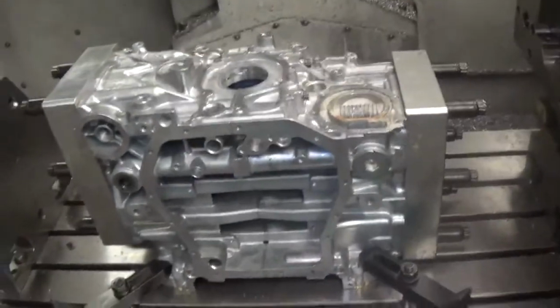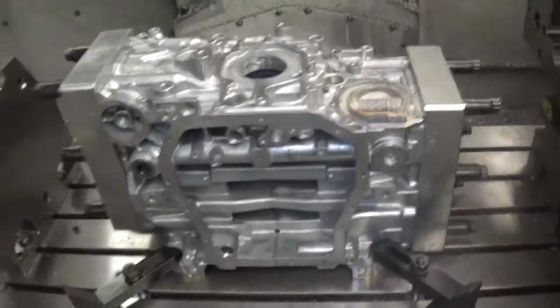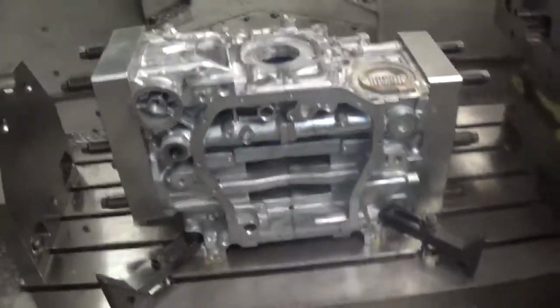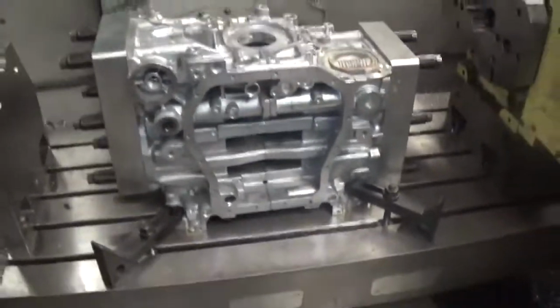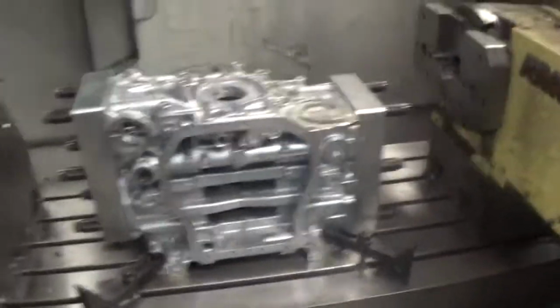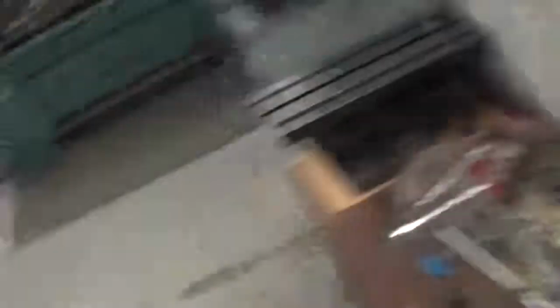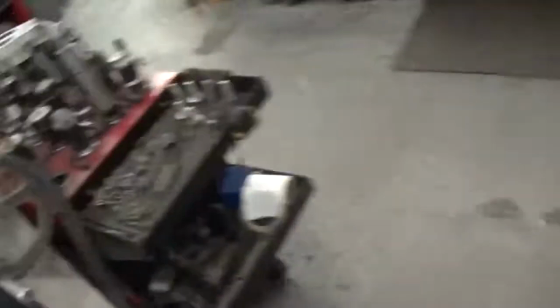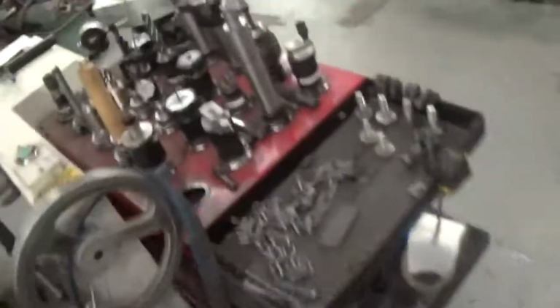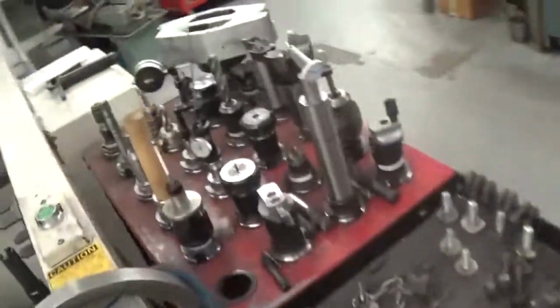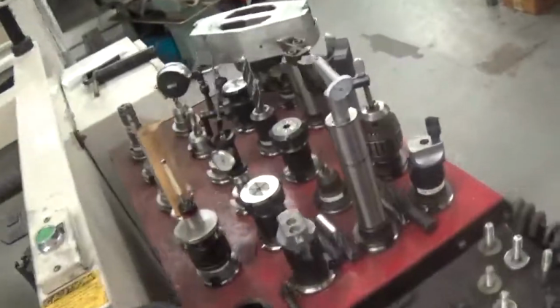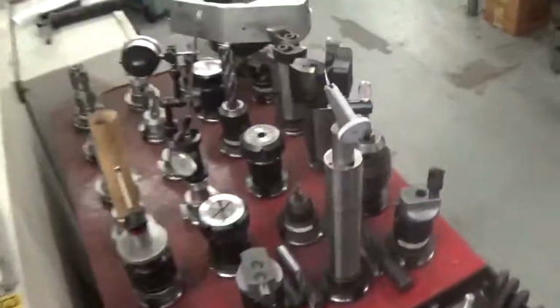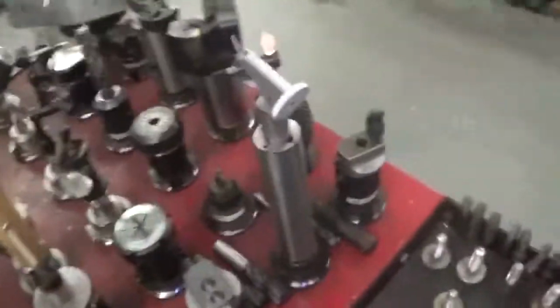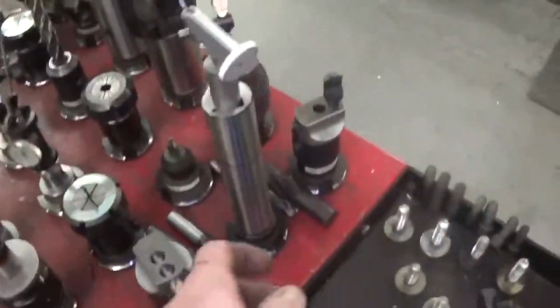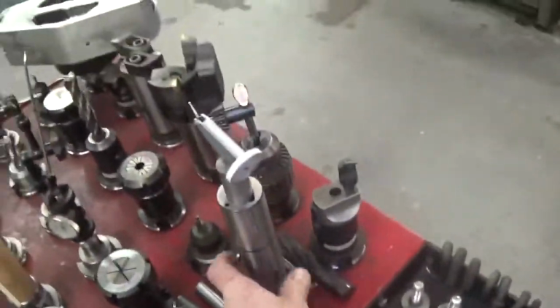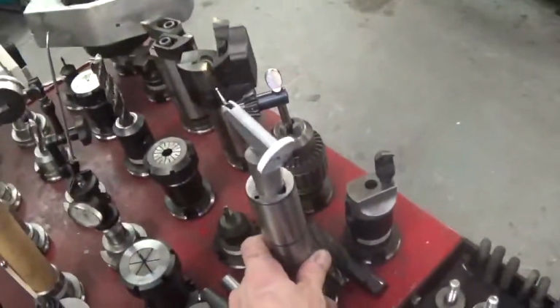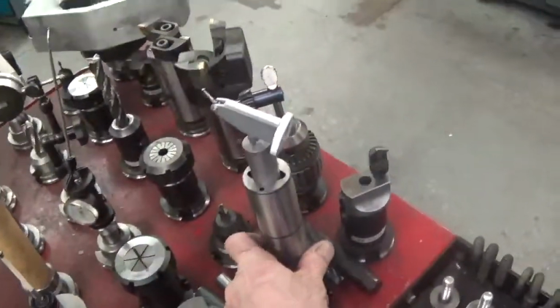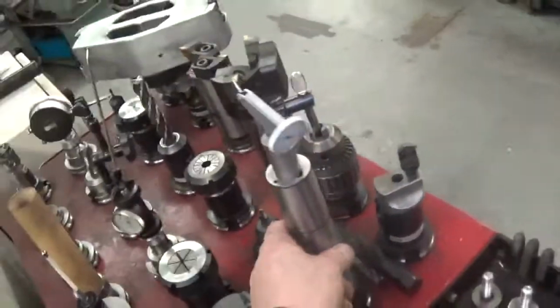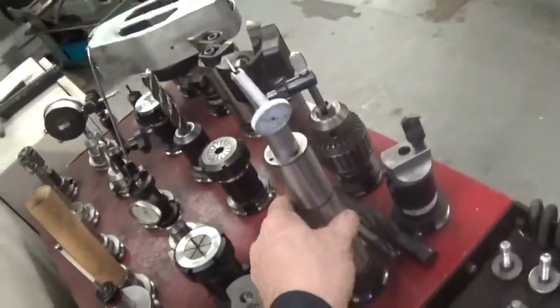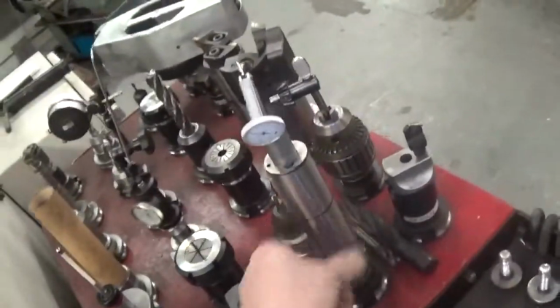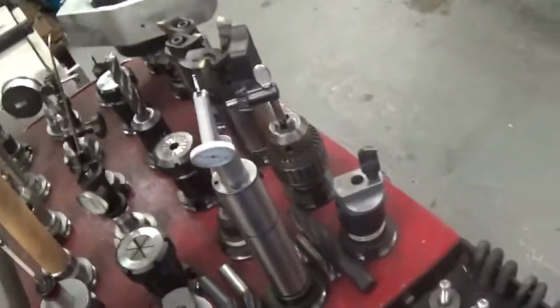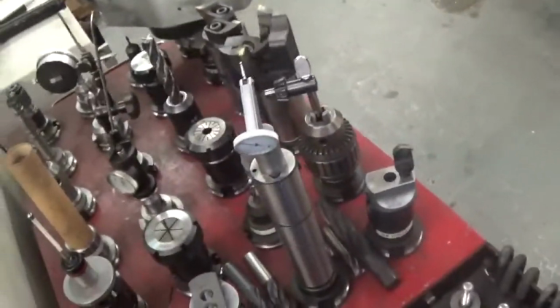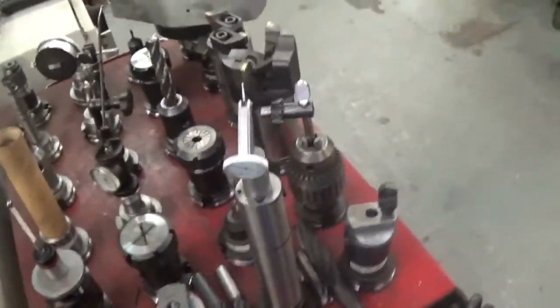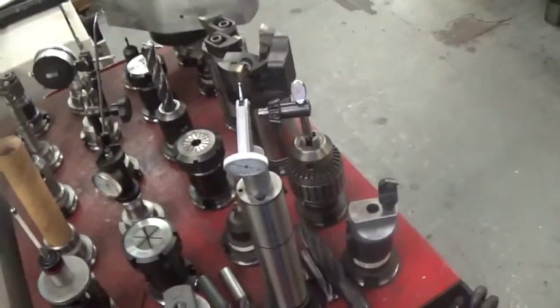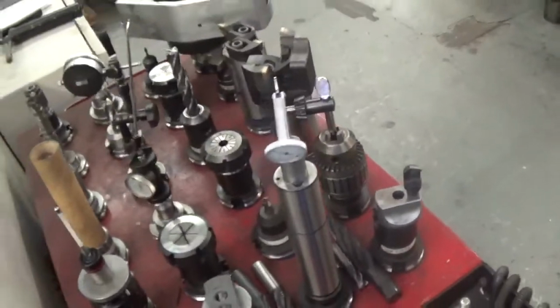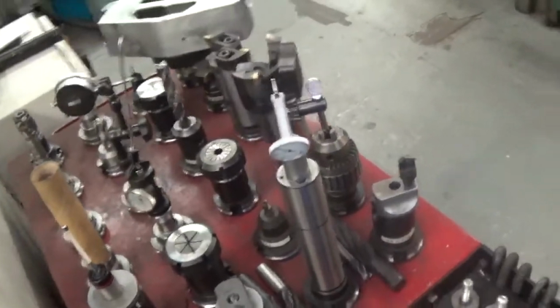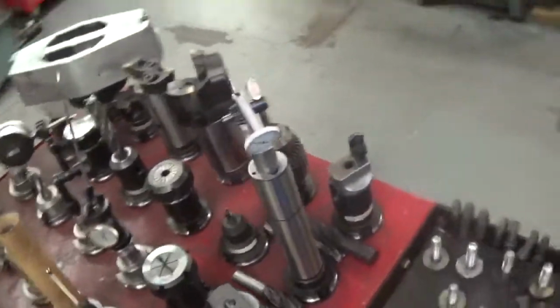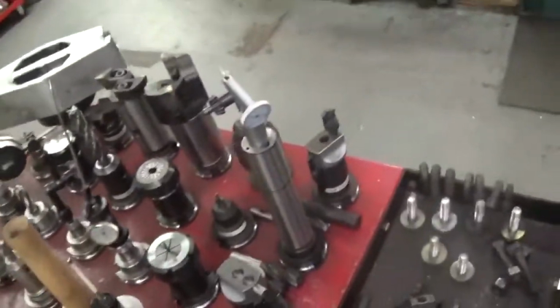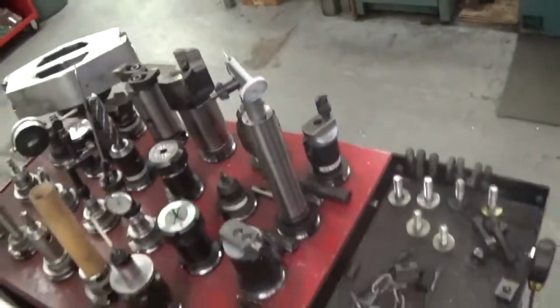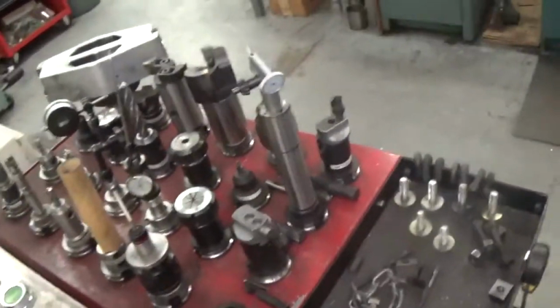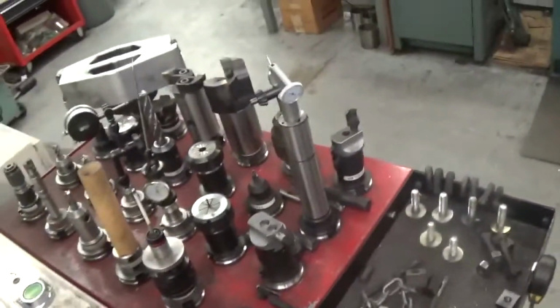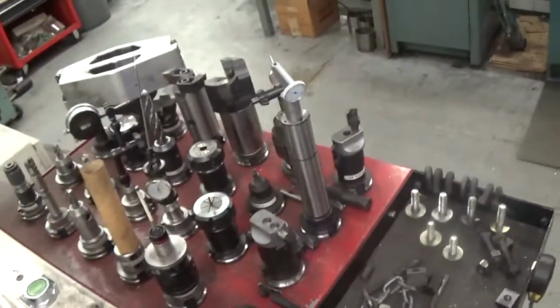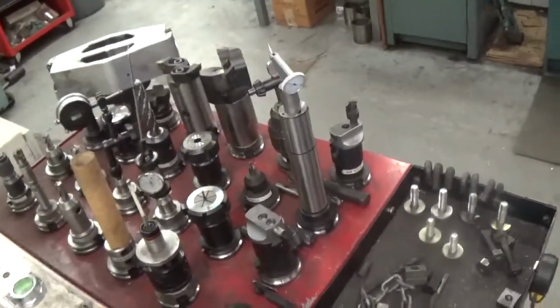I've shown the video before how I do it. This is how I center the block in the machine. I've got a tenths indicator that I run on the top and the bottom main, get them perfectly centered within less than half a thou.